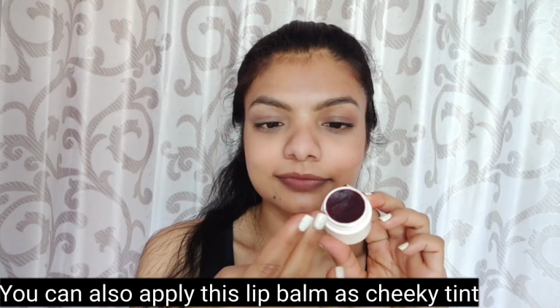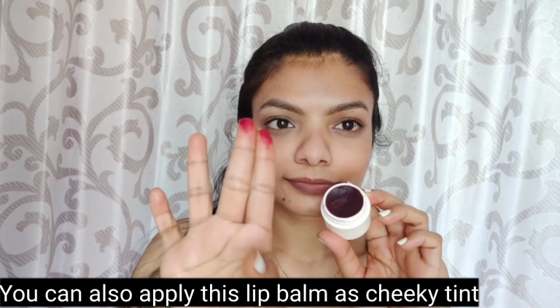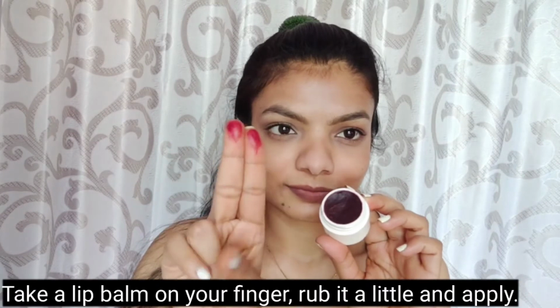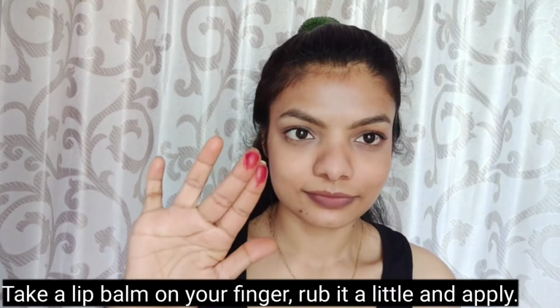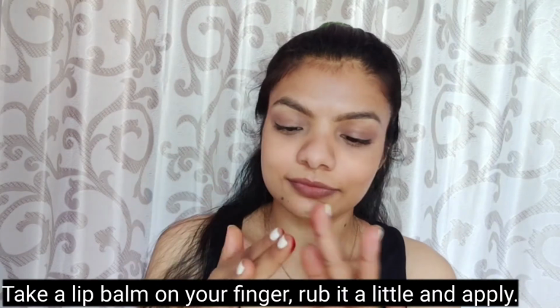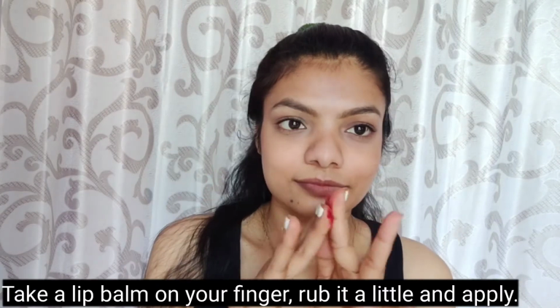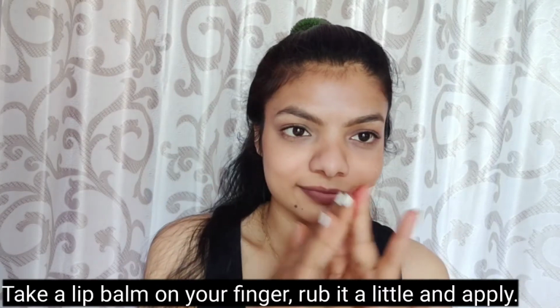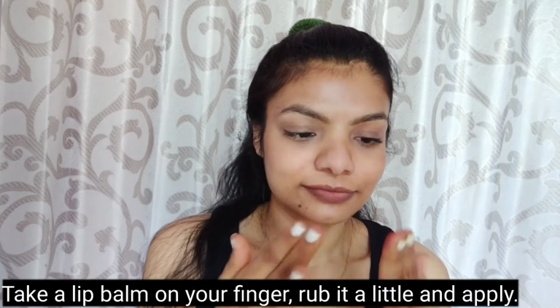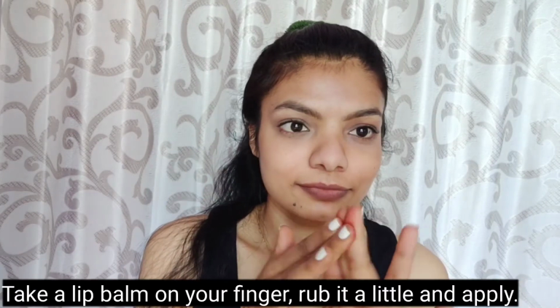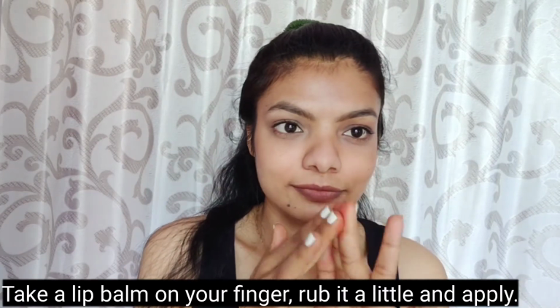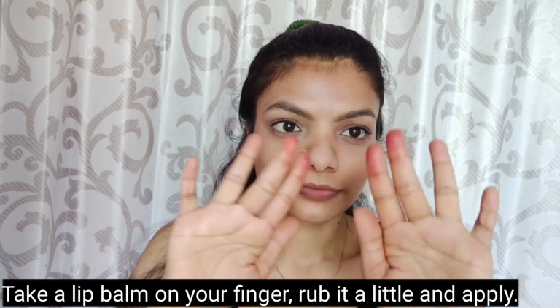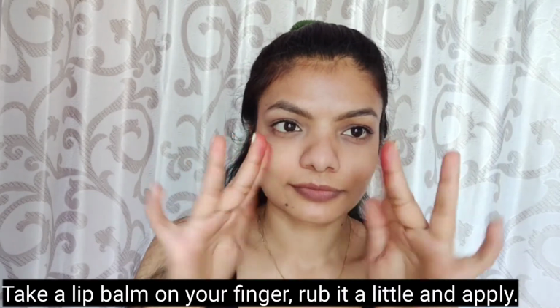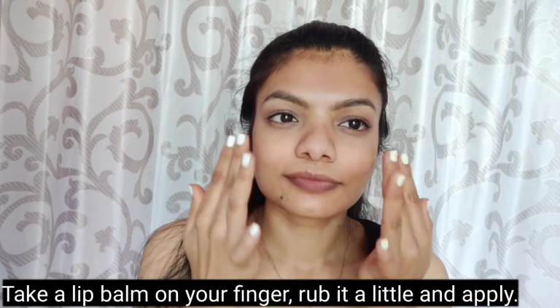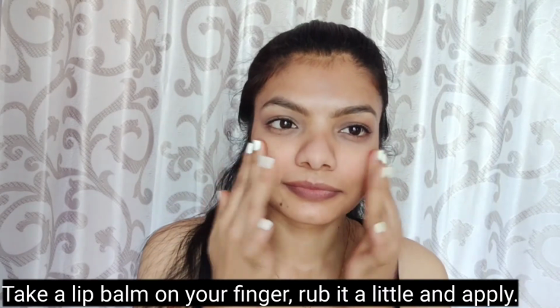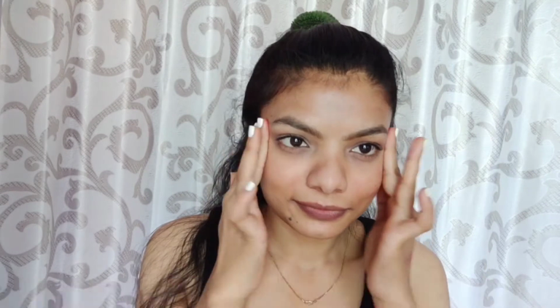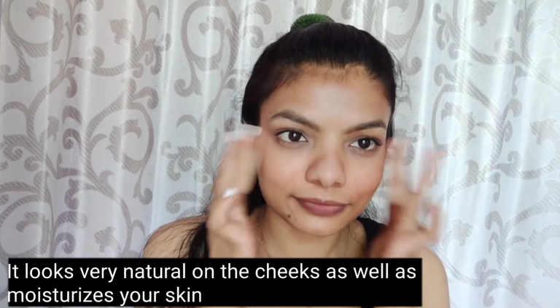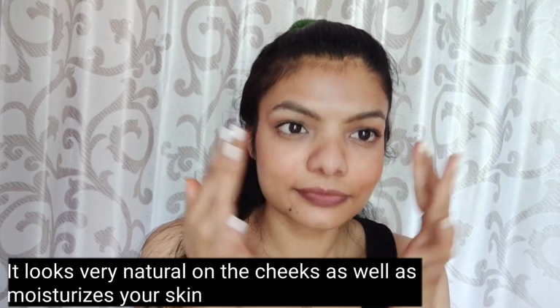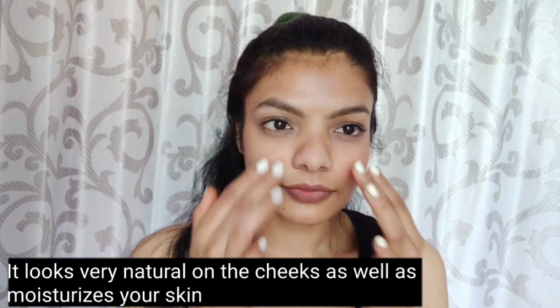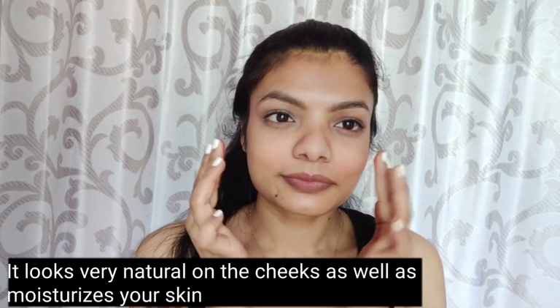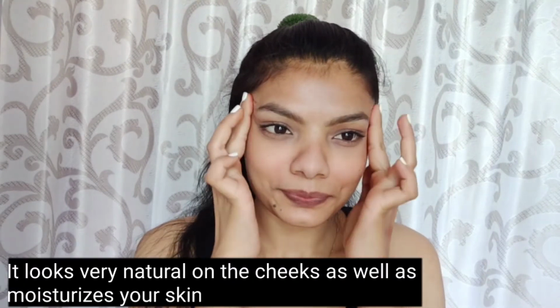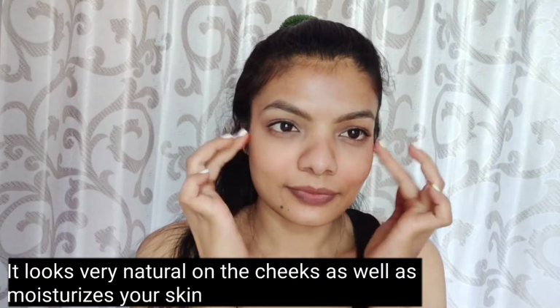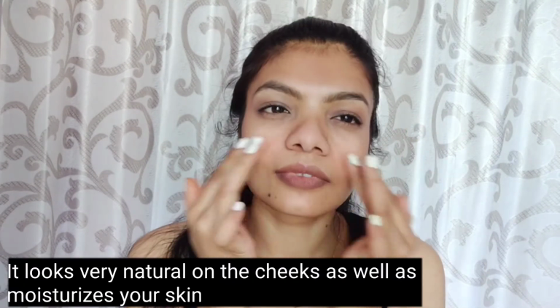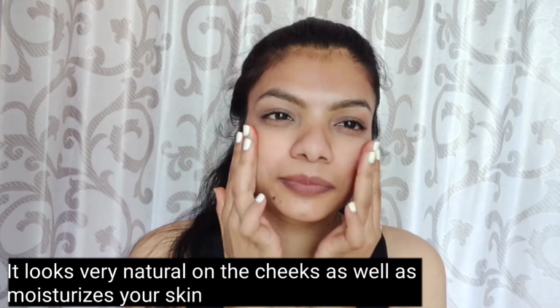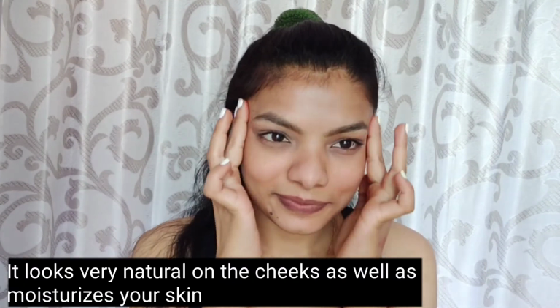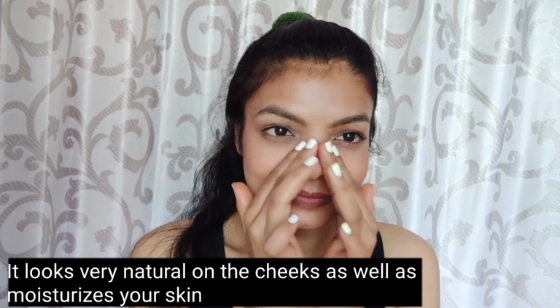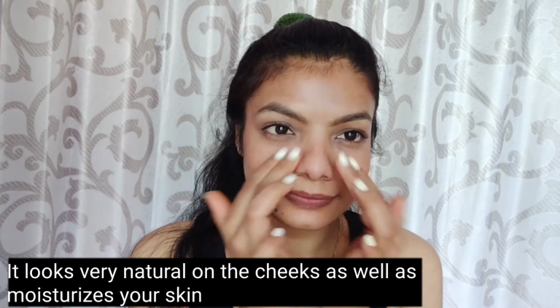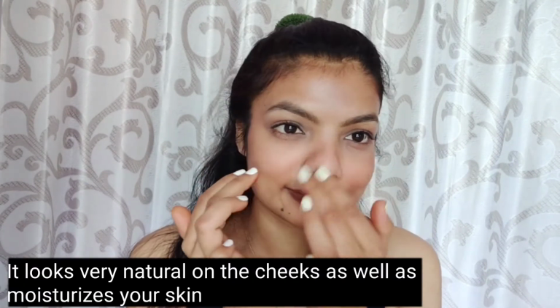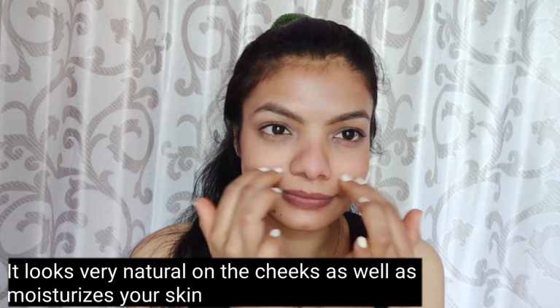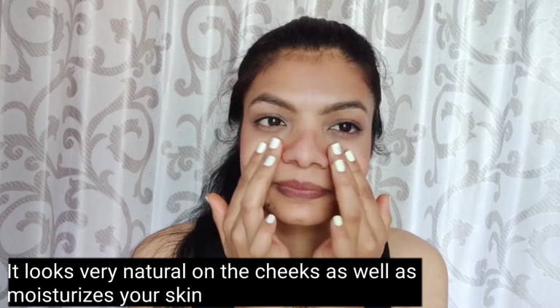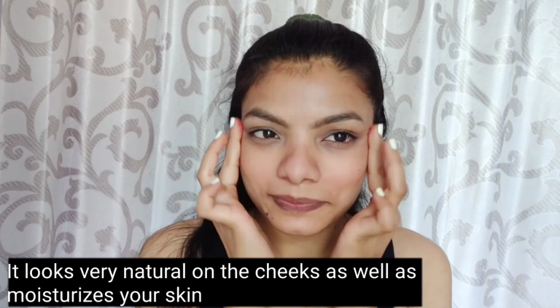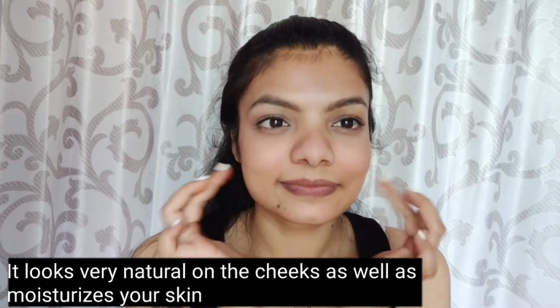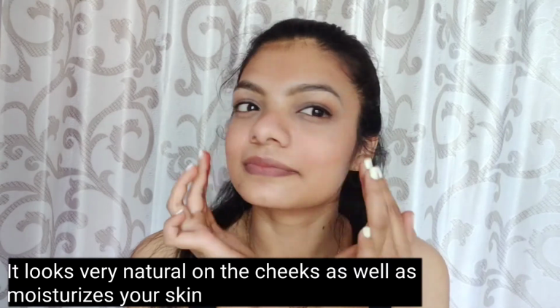To use it as a cheek tint, apply it on your fingers and then dab it on your cheeks. It gives a very natural finish and also keeps your skin moisturized.